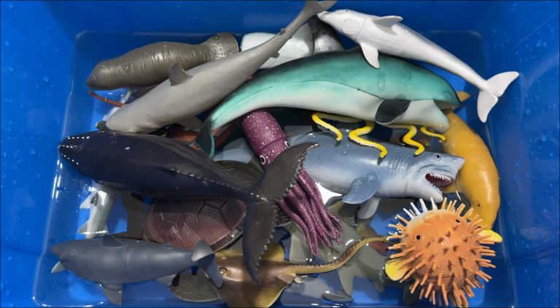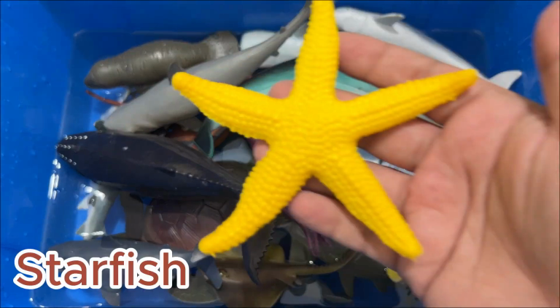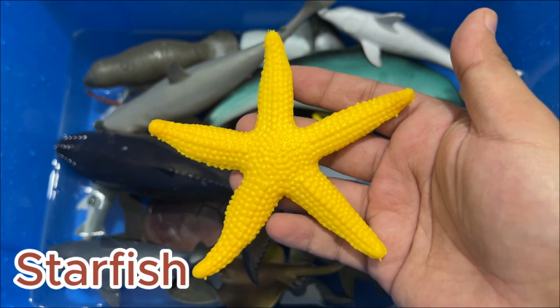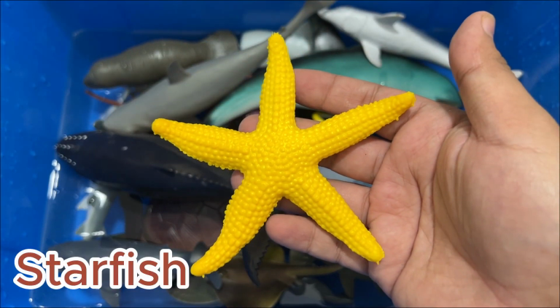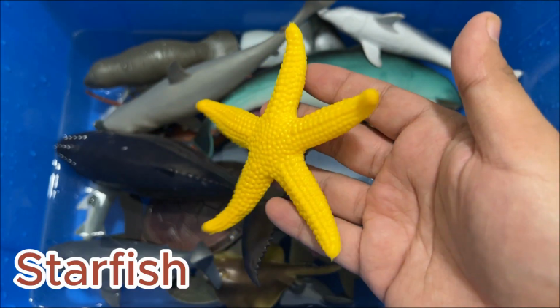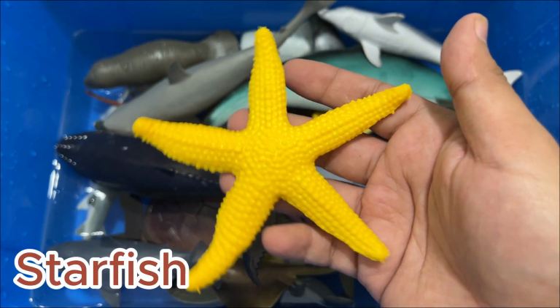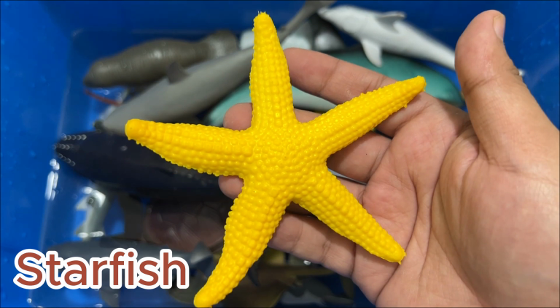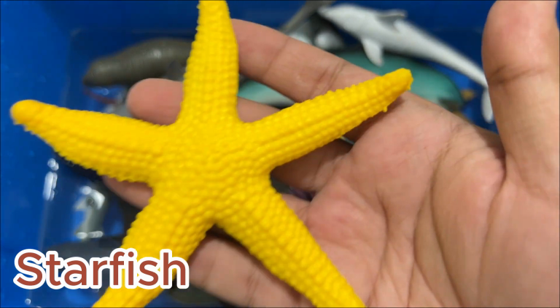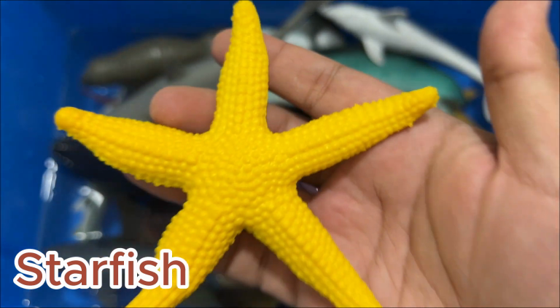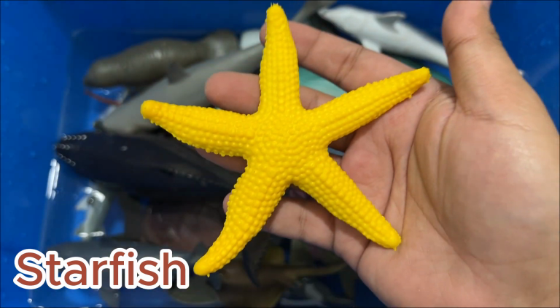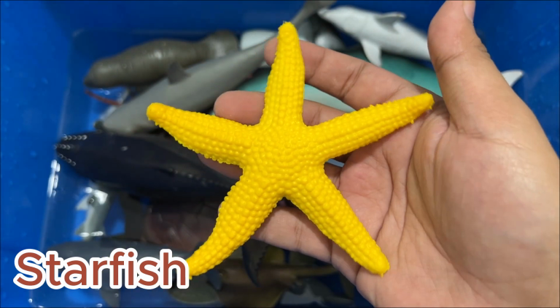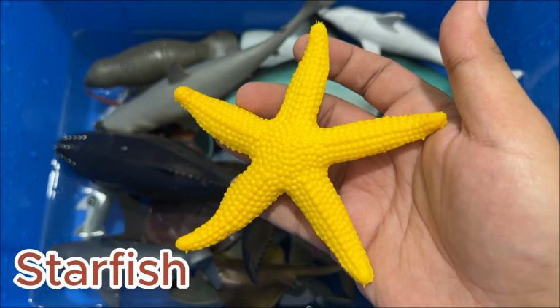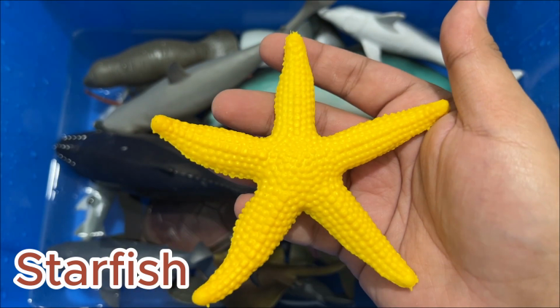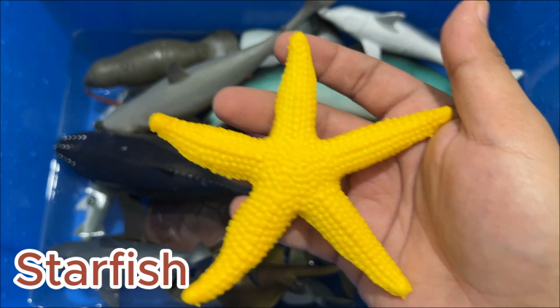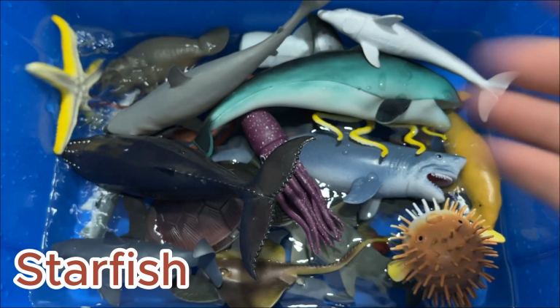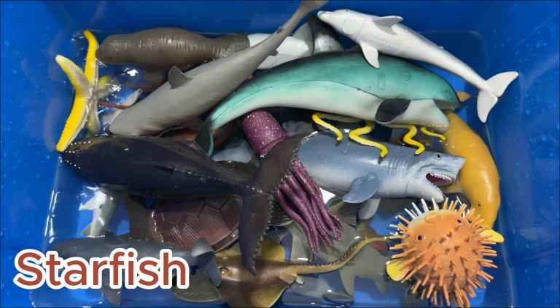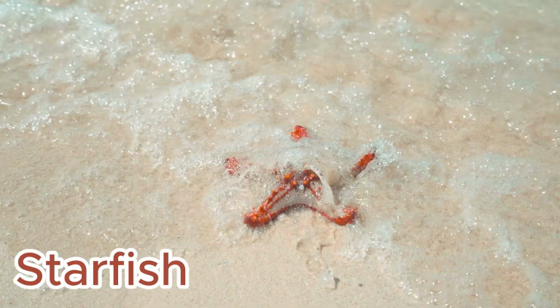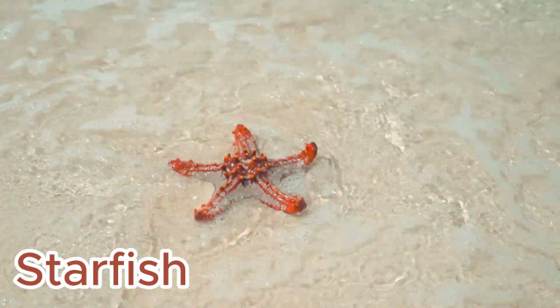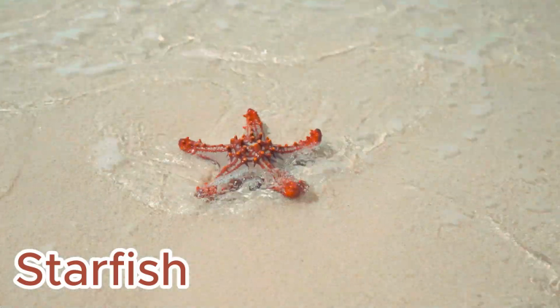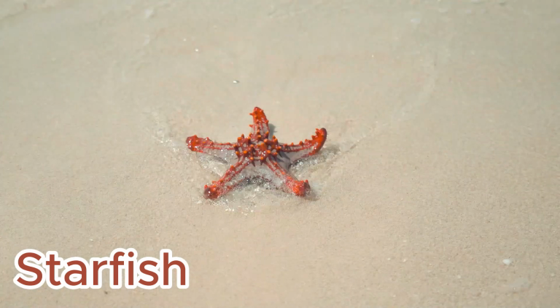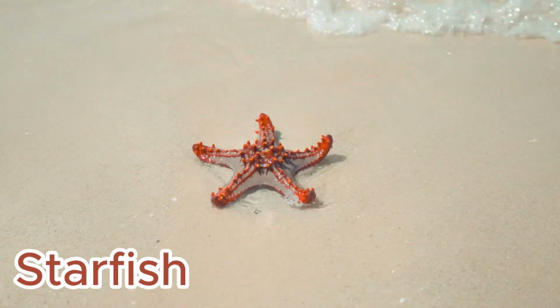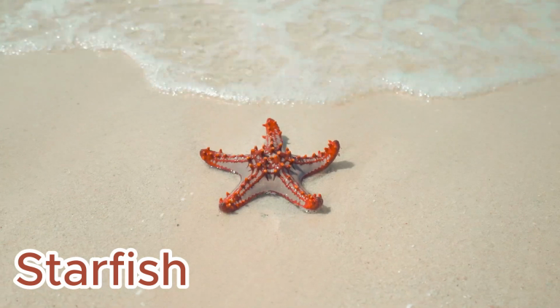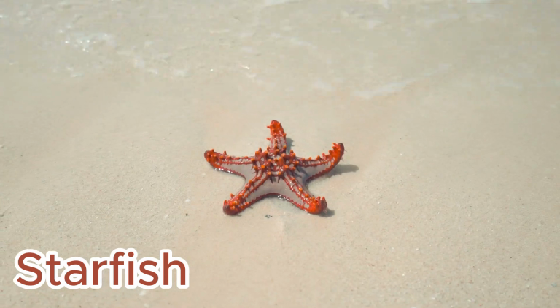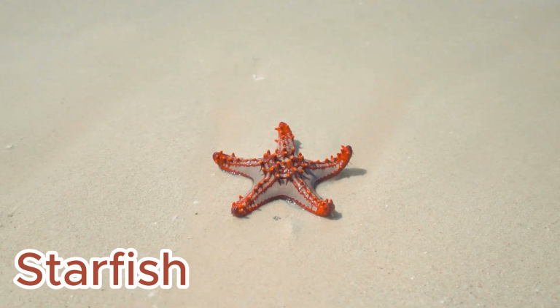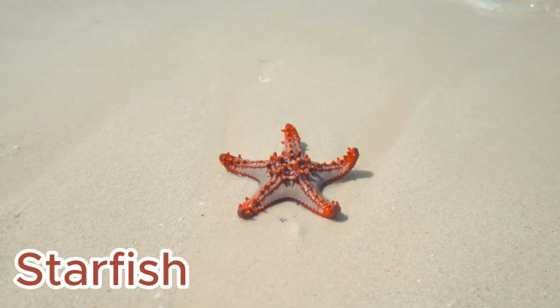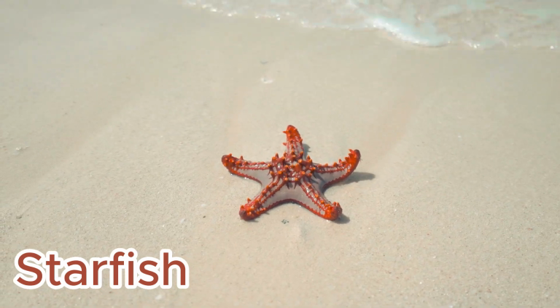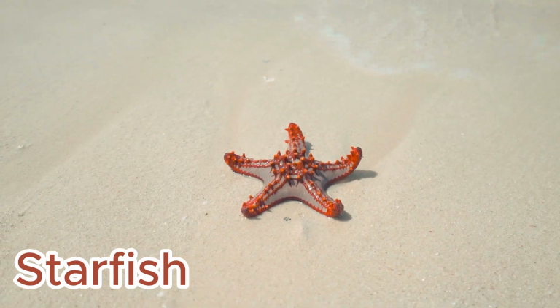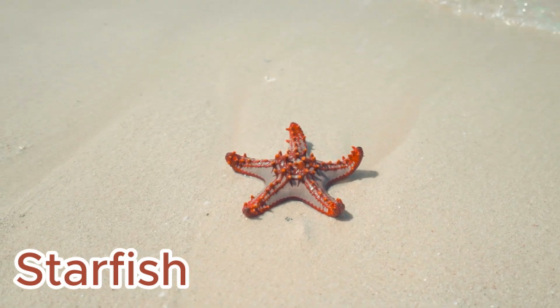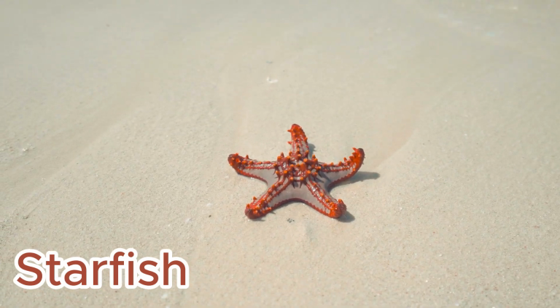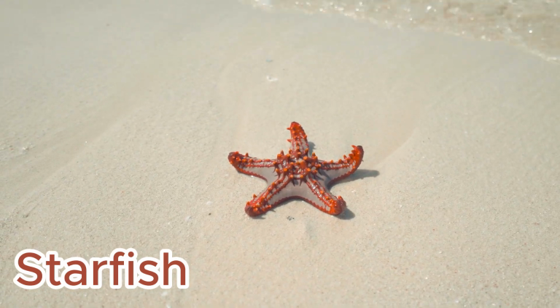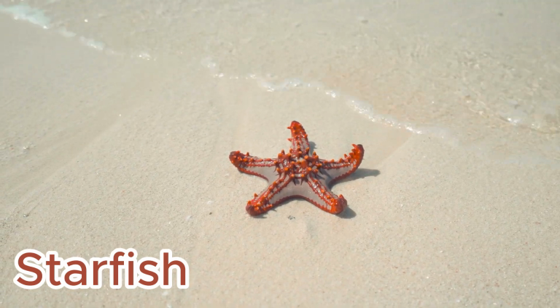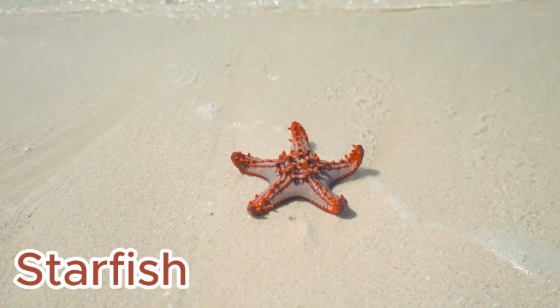Starfish, also known as sea stars, are one of the most beautiful looking animals in the vast ocean. They have a surprisingly unusual anatomy, with no brain or blood, yet are able to digest food outside their body.